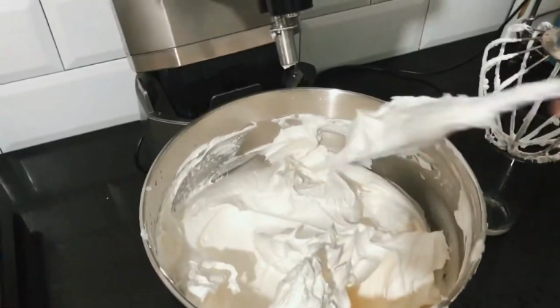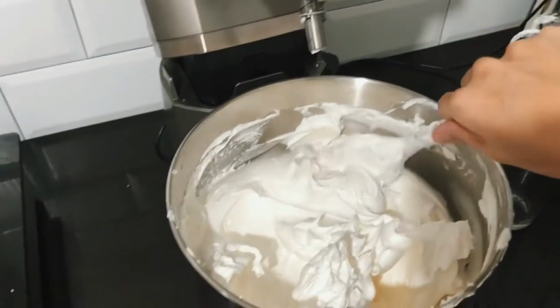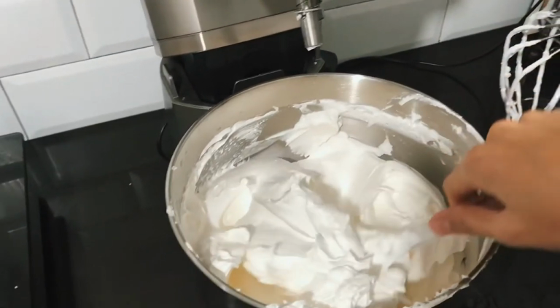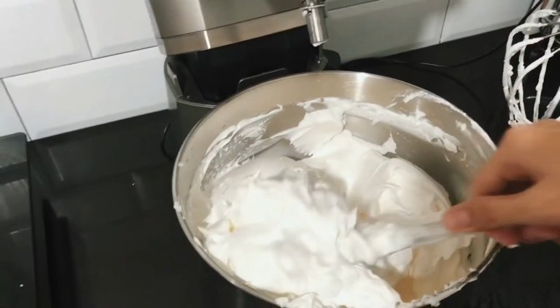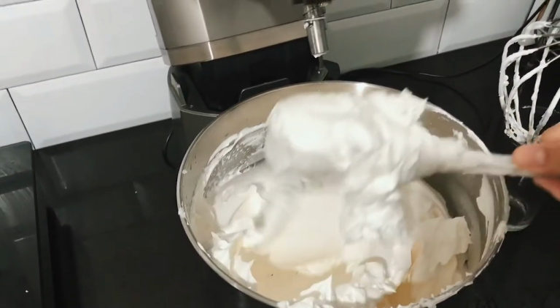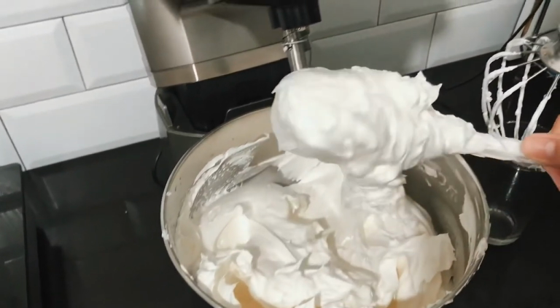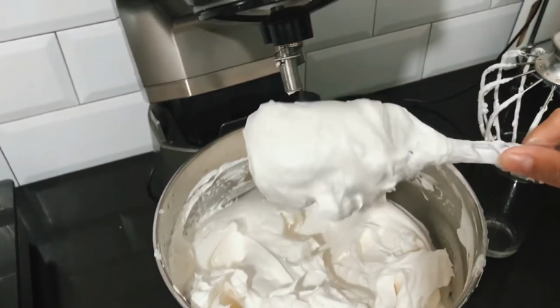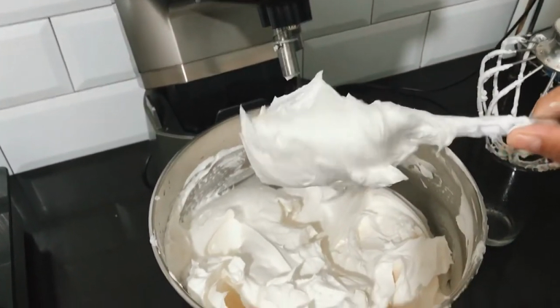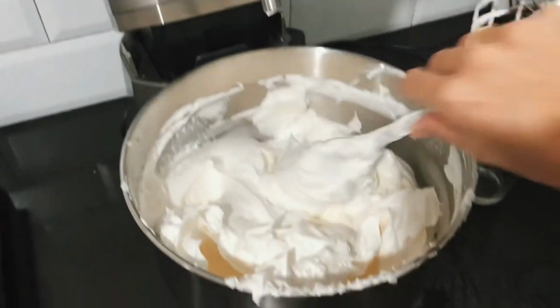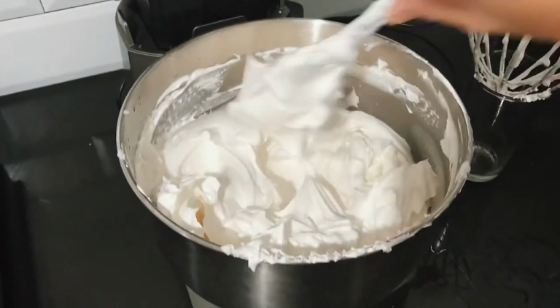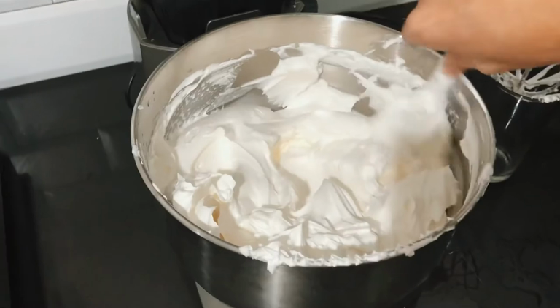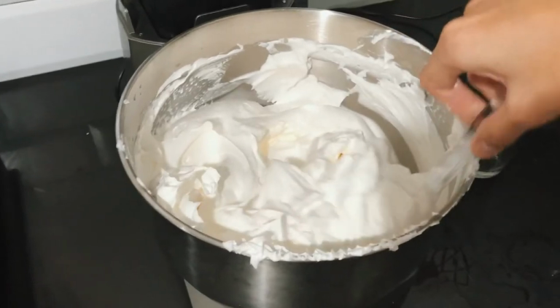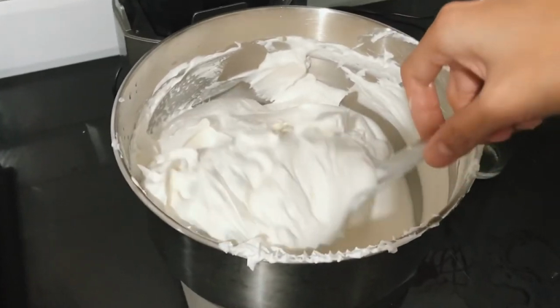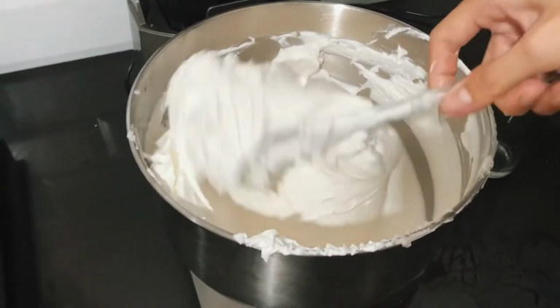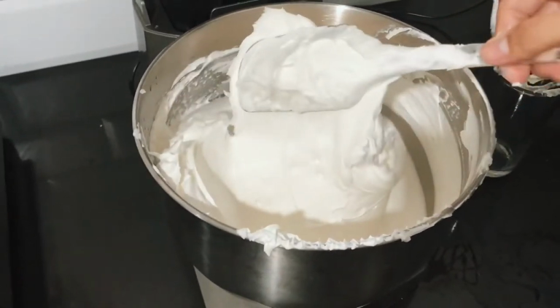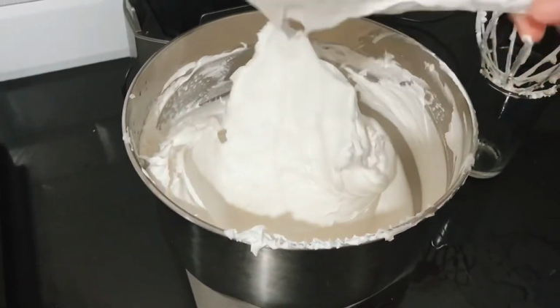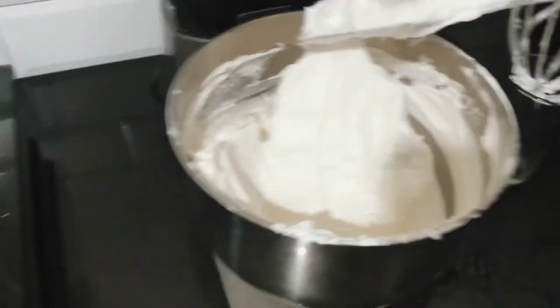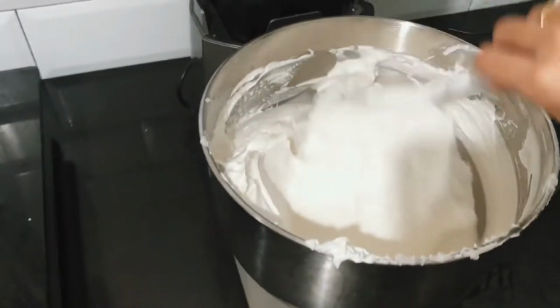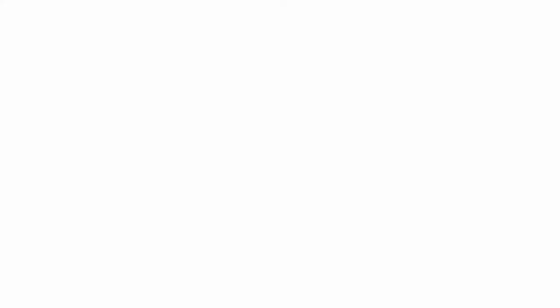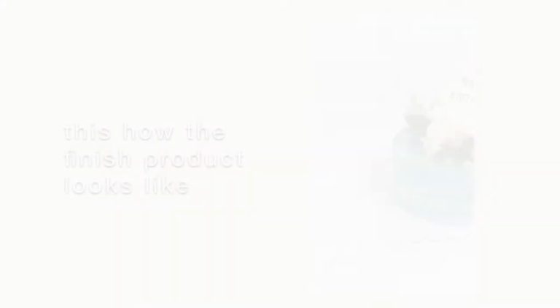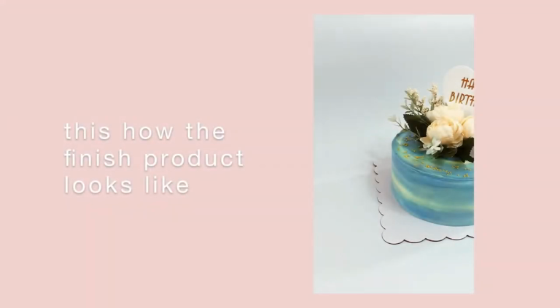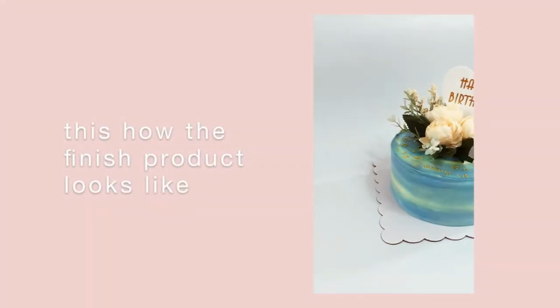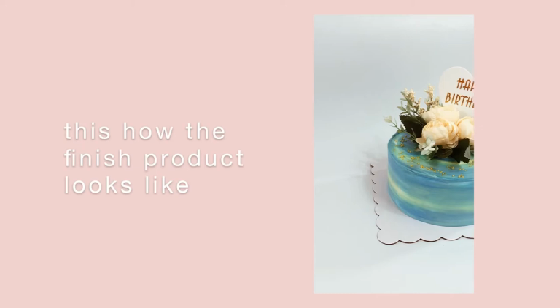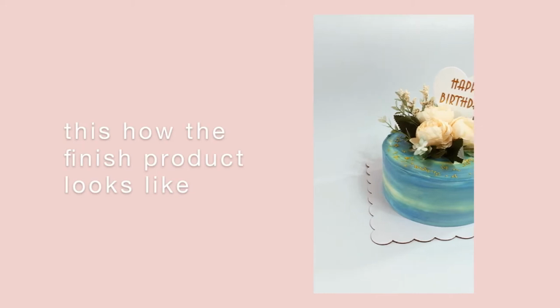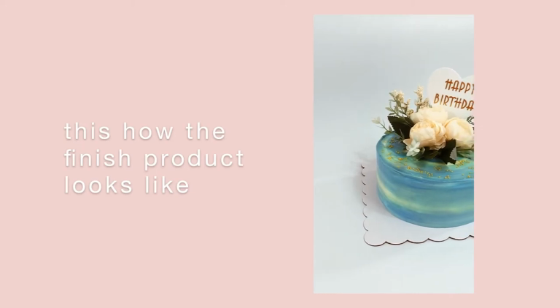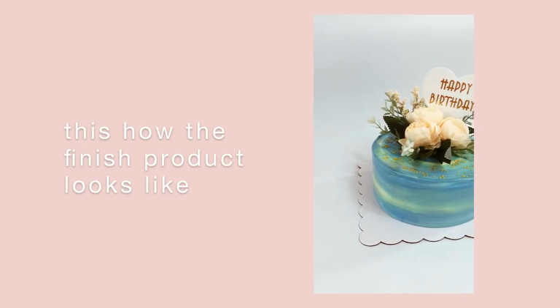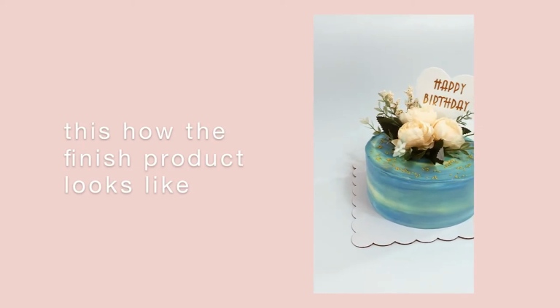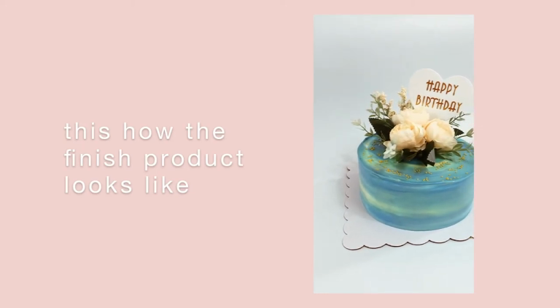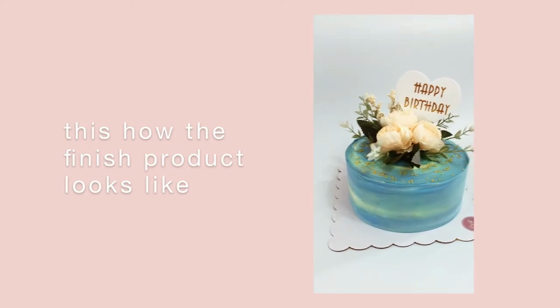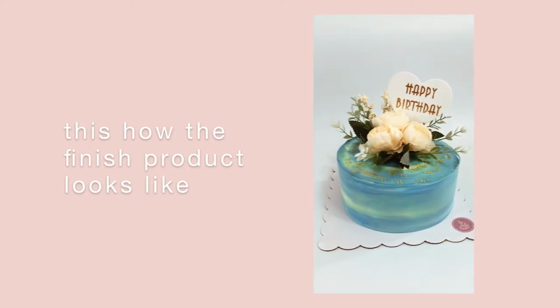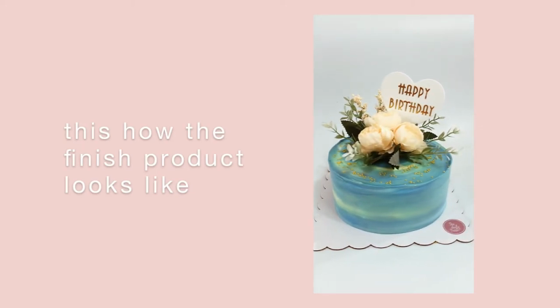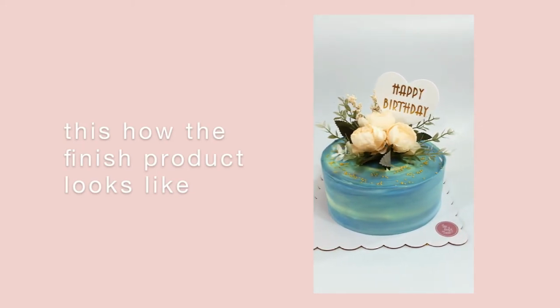Check the consistency of the cream, and if you're okay with it, you can now use it to frost your cake. If you like this video, don't forget to give it a thumbs up and hit subscribe. Bye!